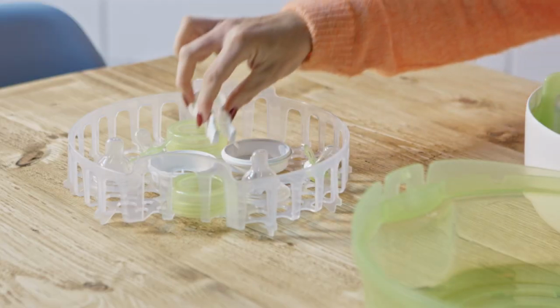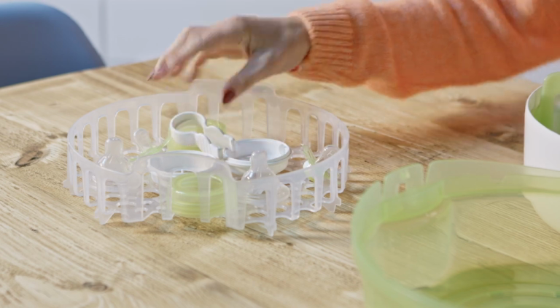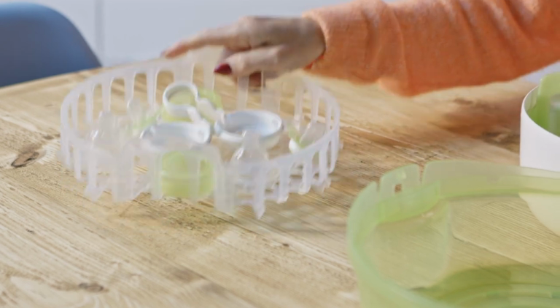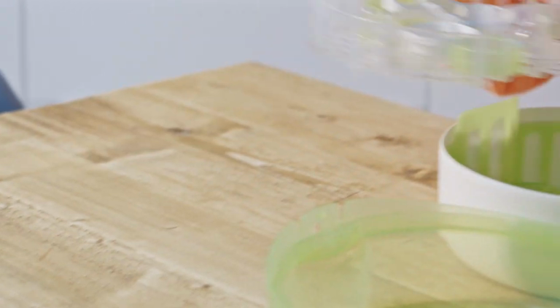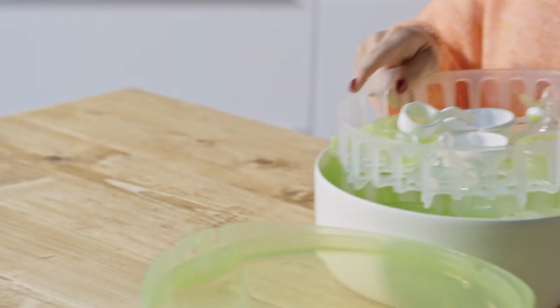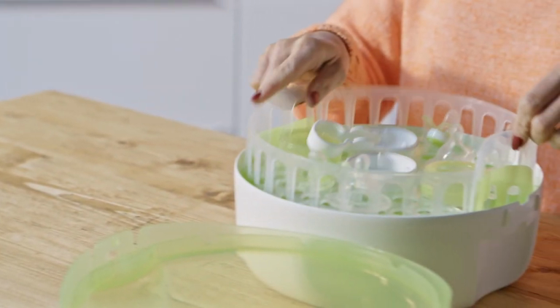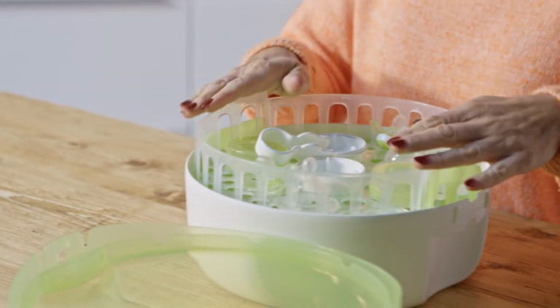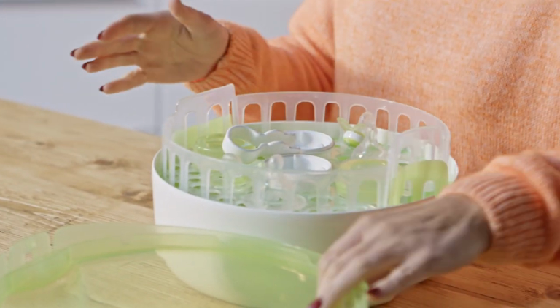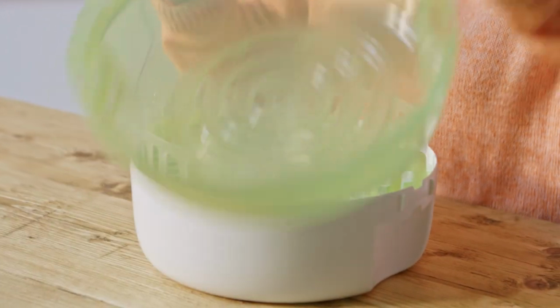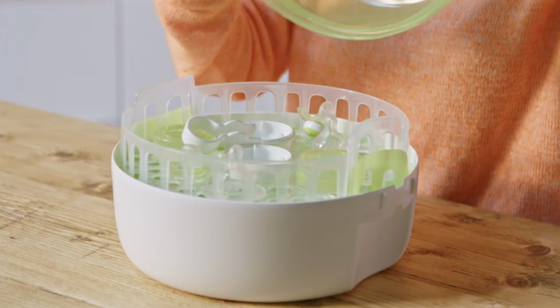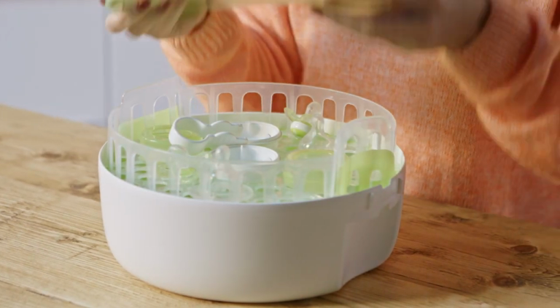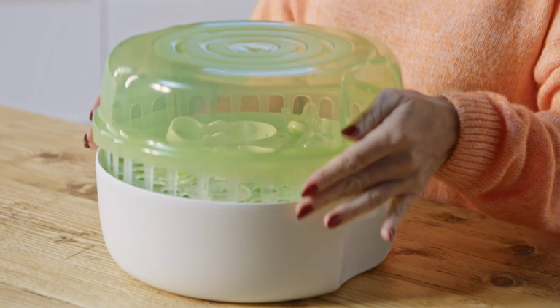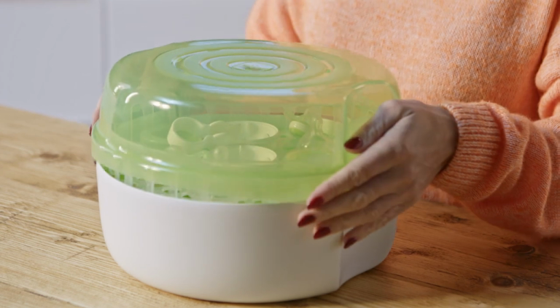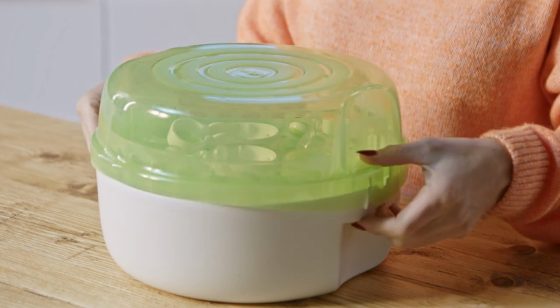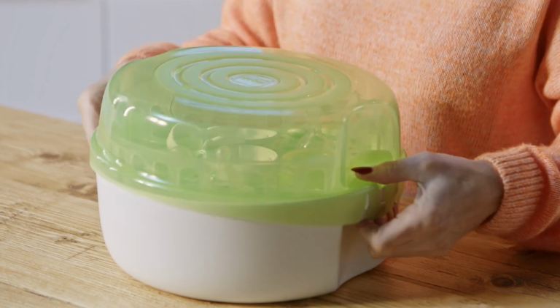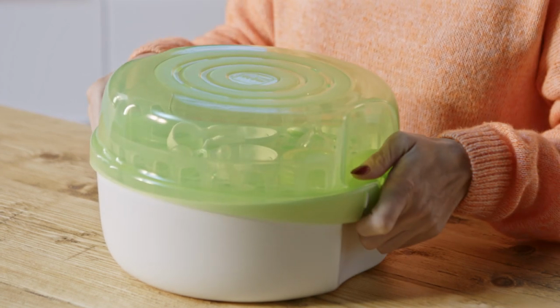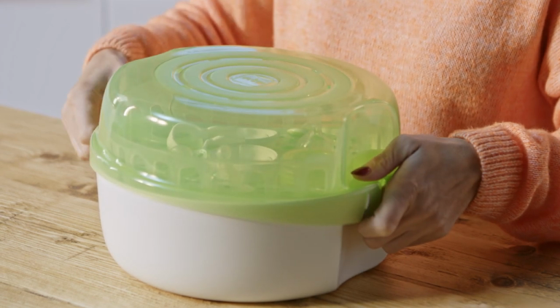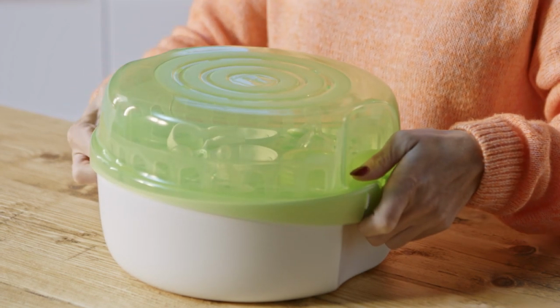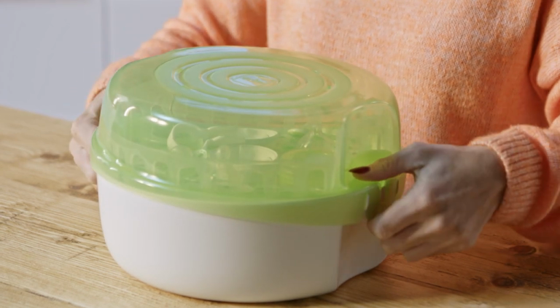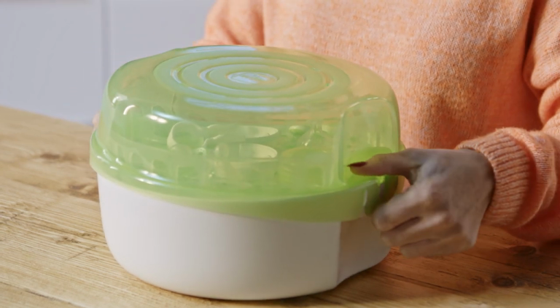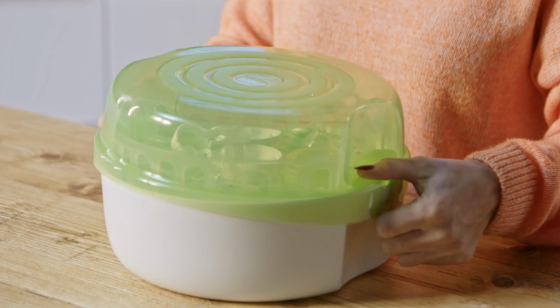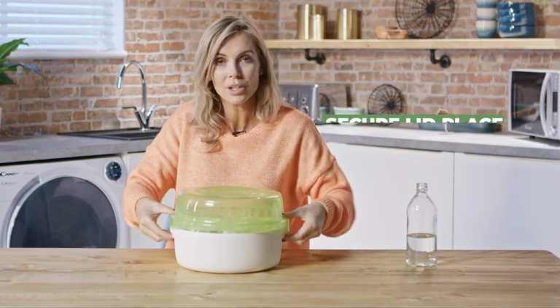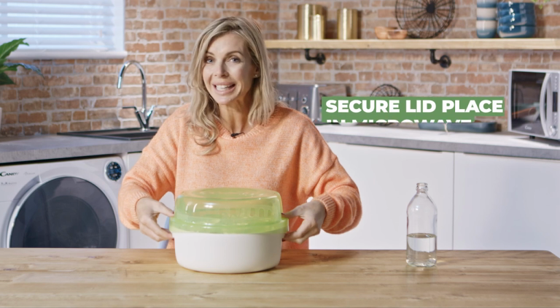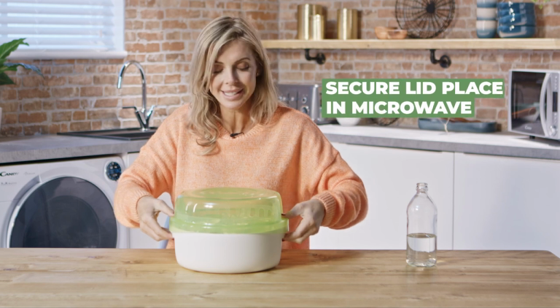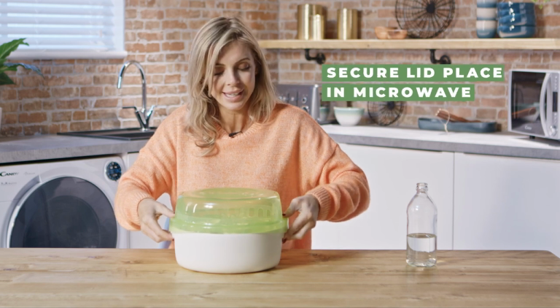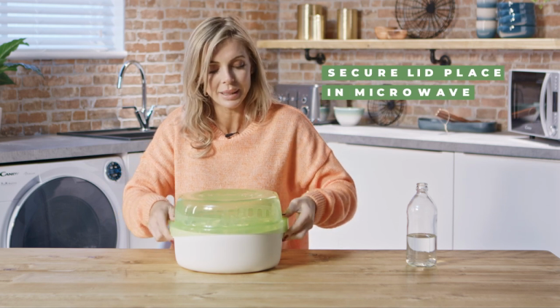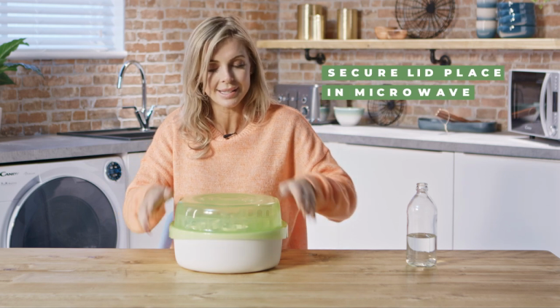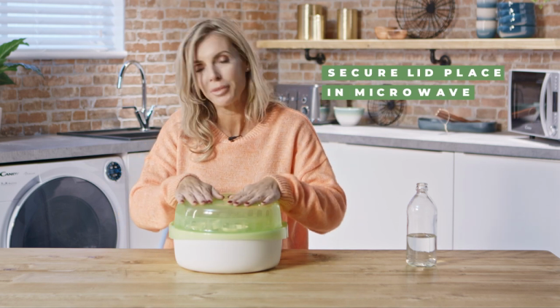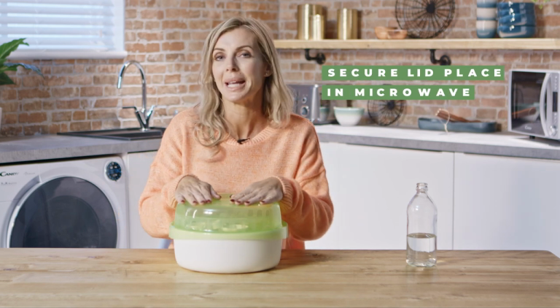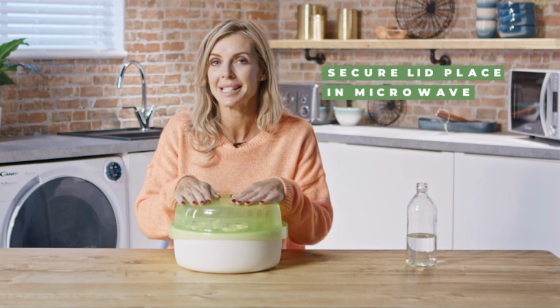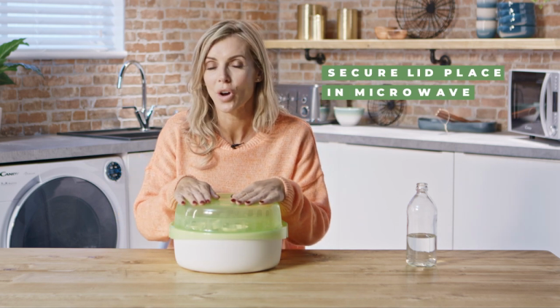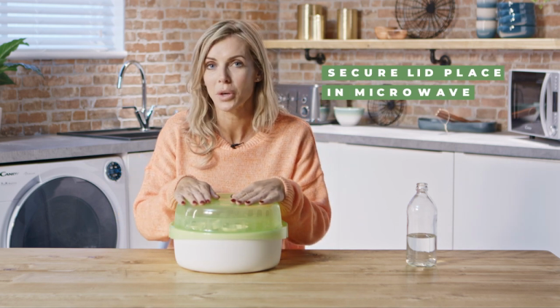There's no particular order that you have to load the sterilizer — it's quite flexible. Make sure you pop your pincers inside as well, then replace the lid and make sure it clicks into place before placing it inside the microwave.